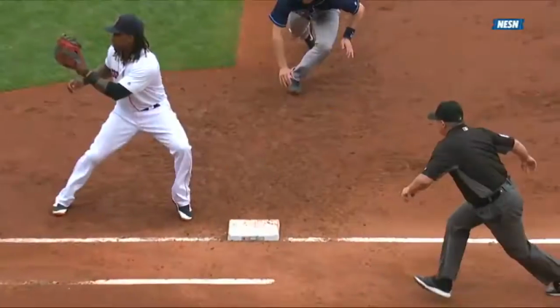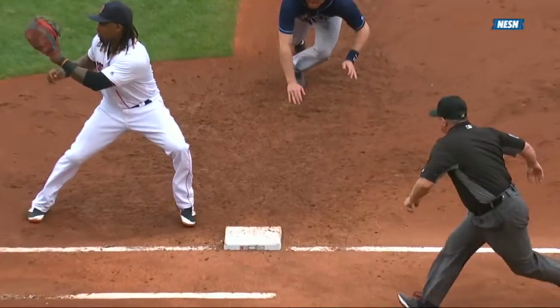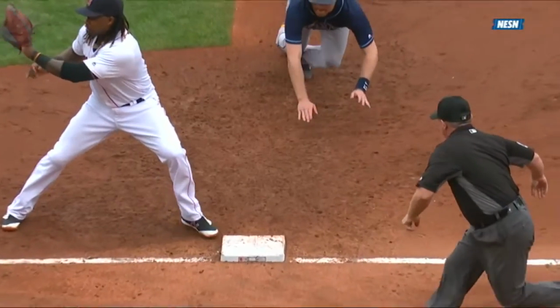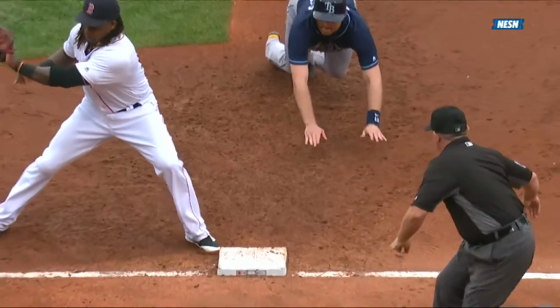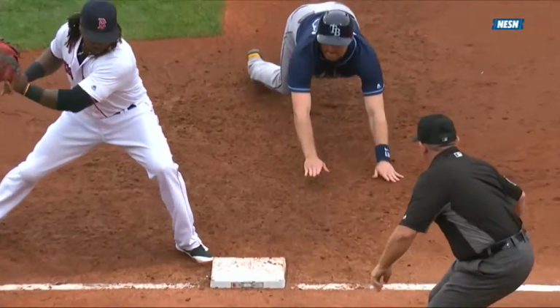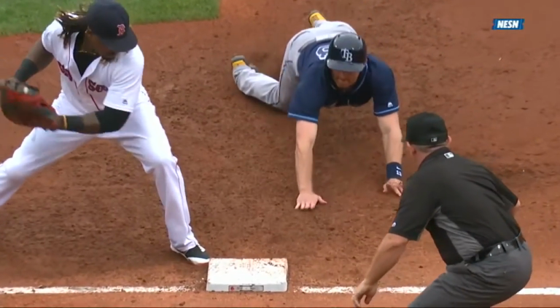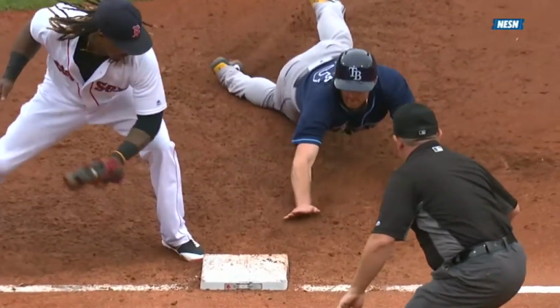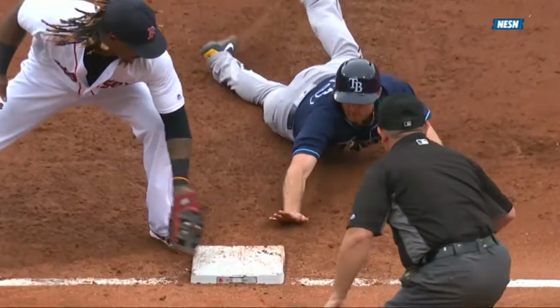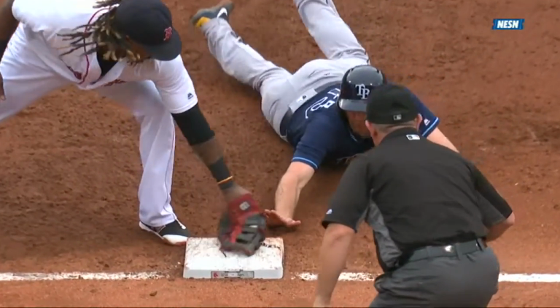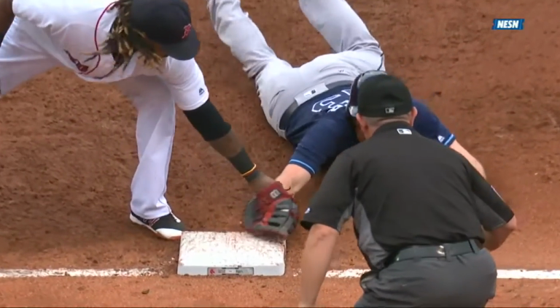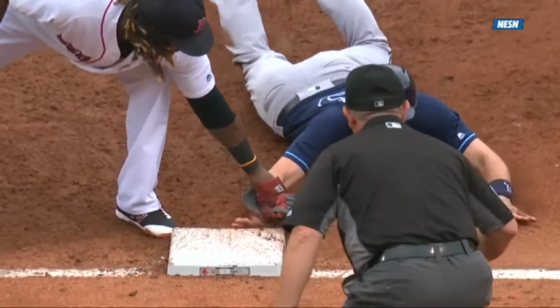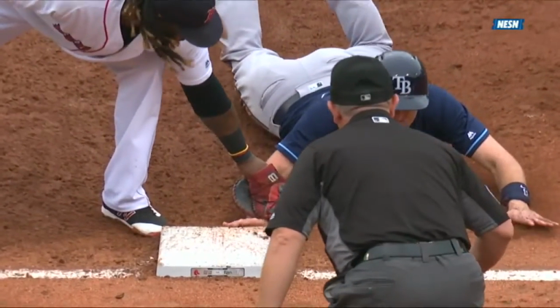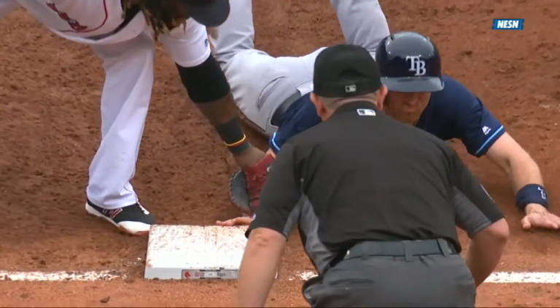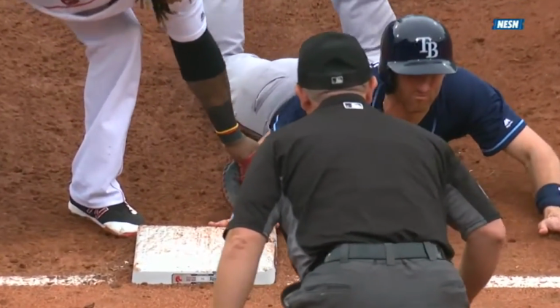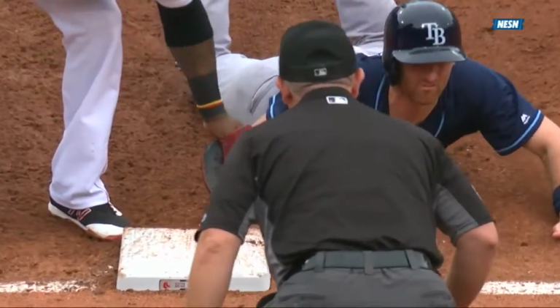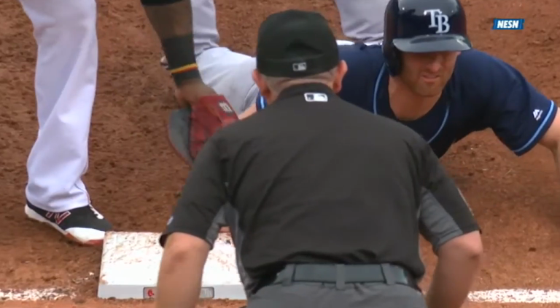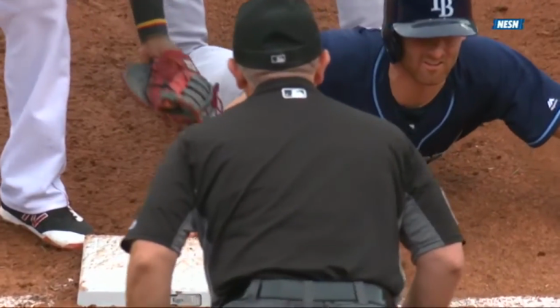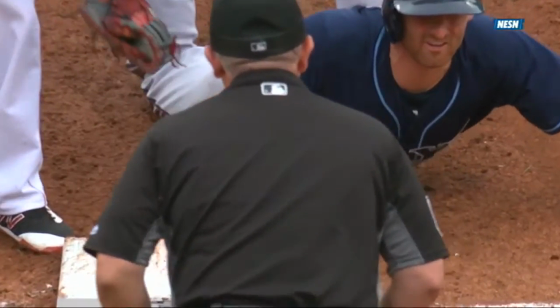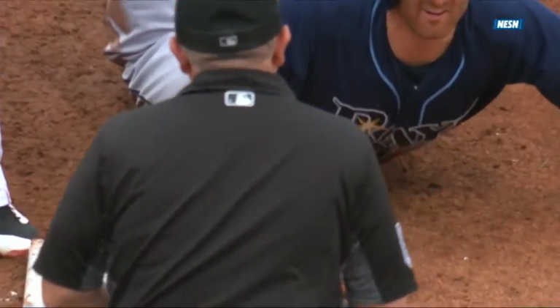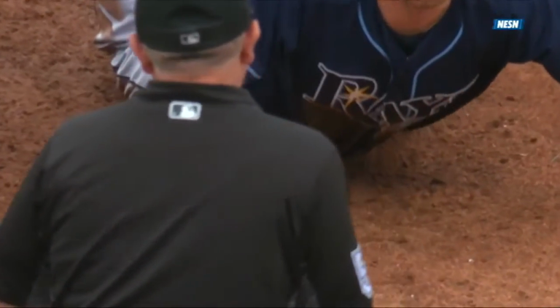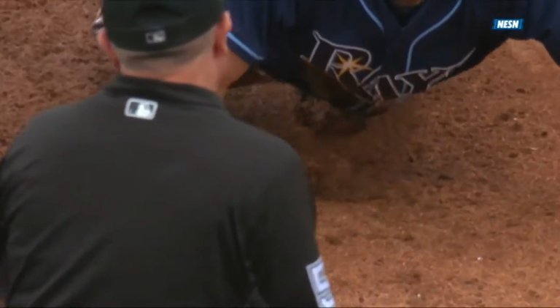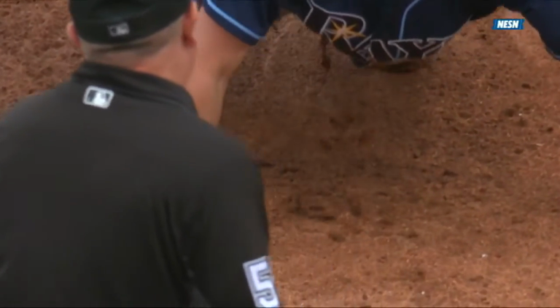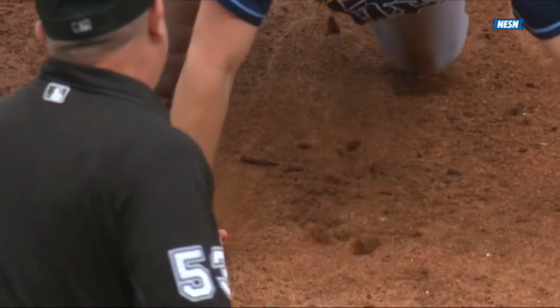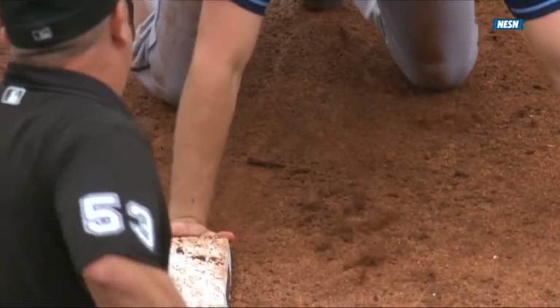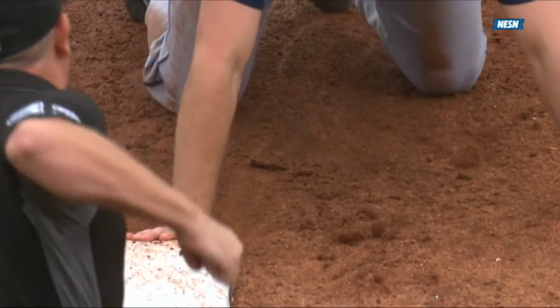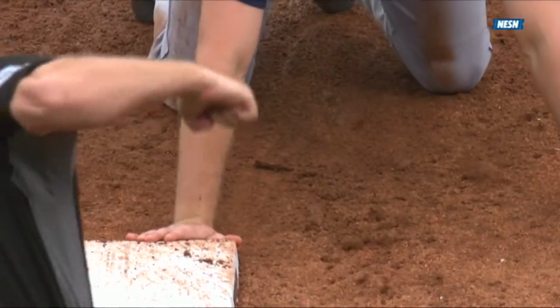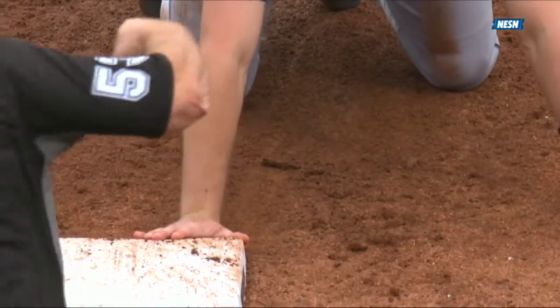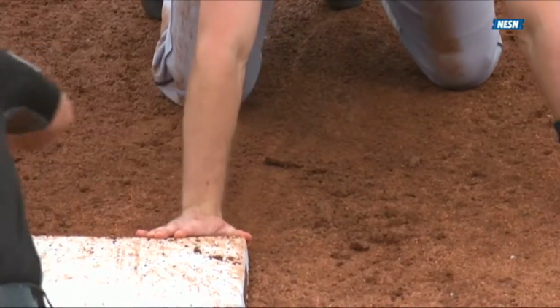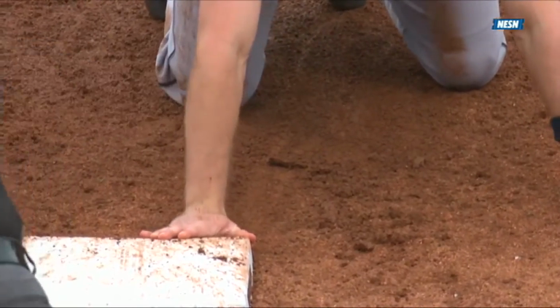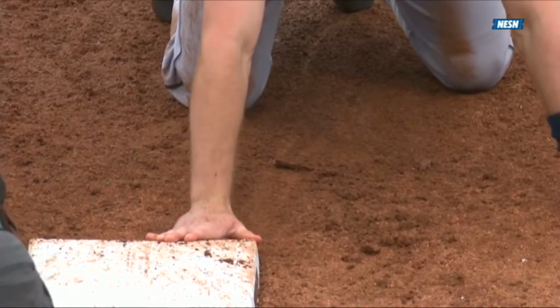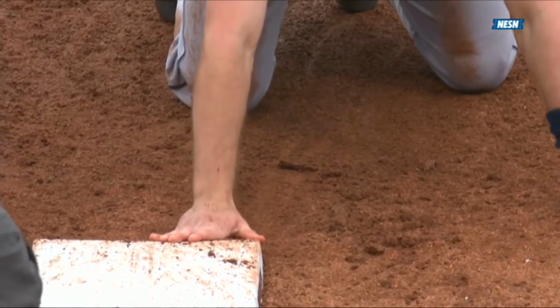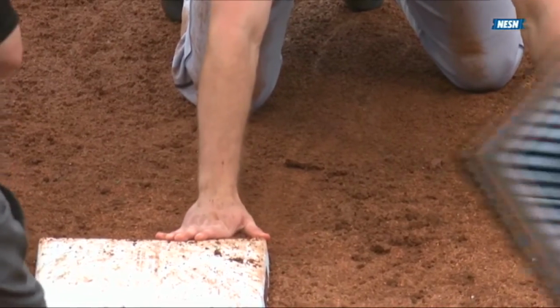Let's see if Tampa Bay takes a look at this — let's go to the replay. And it does look like the tag is there before the fingers. Looks like he knocked the fingers off the bag and didn't allow him to get to first base.